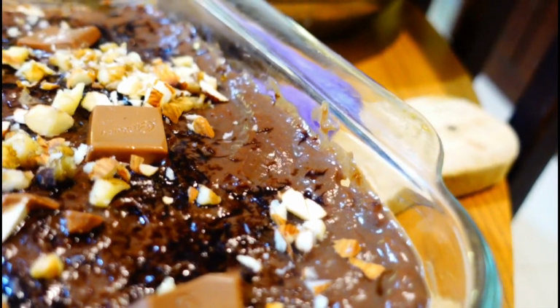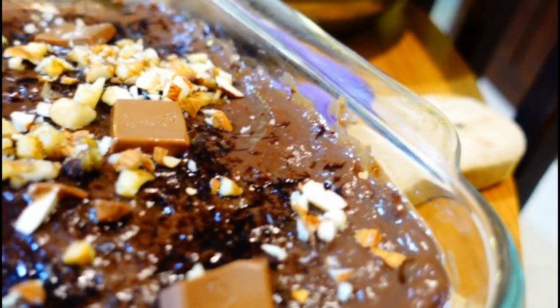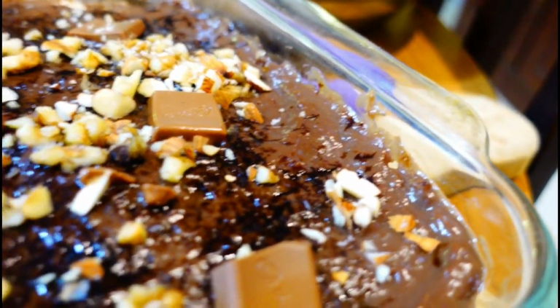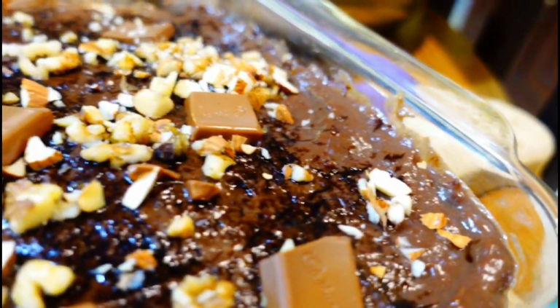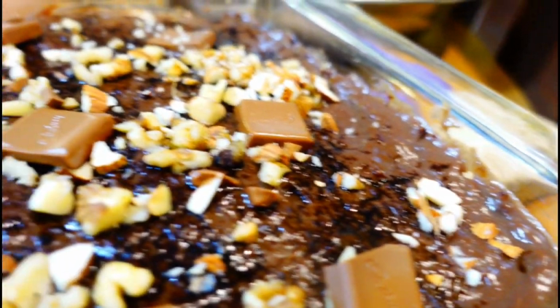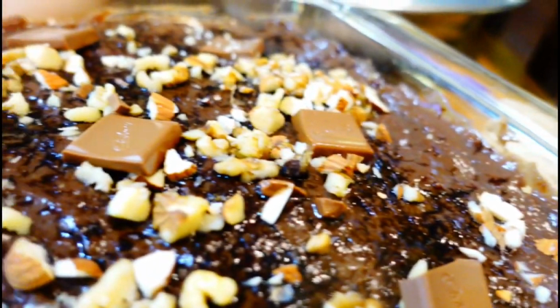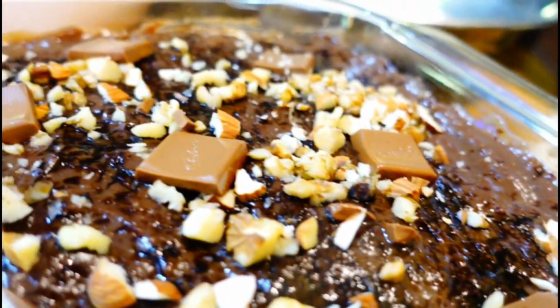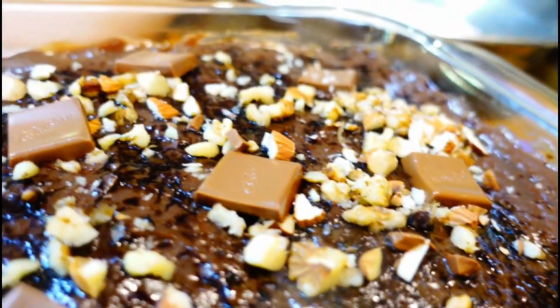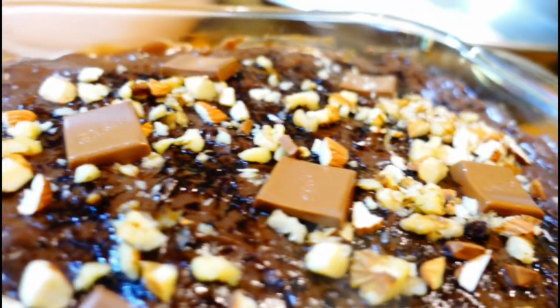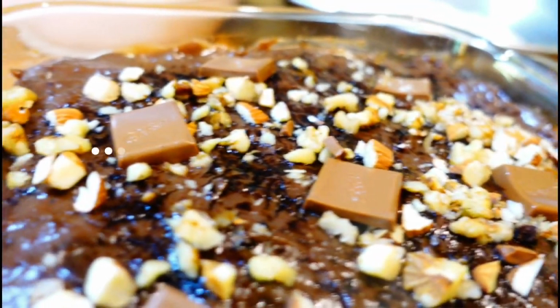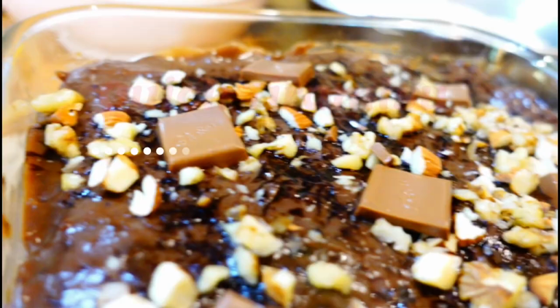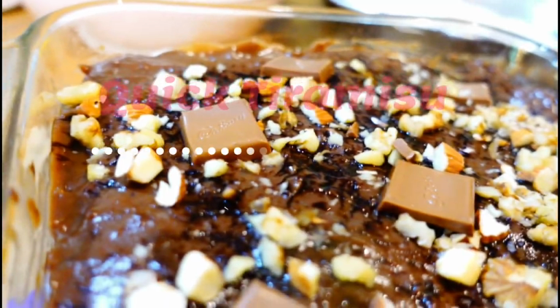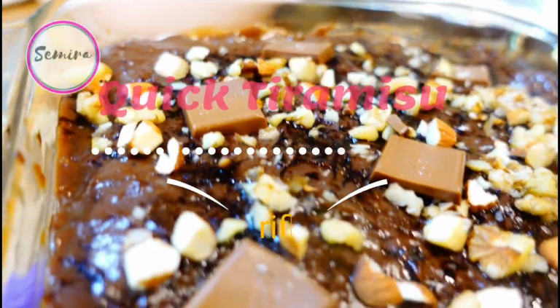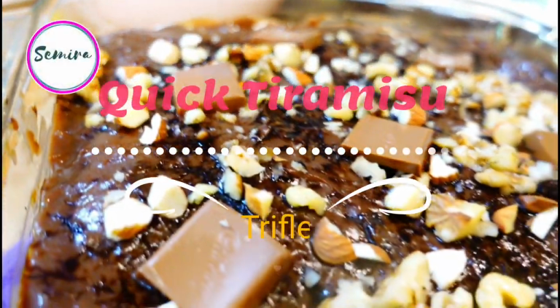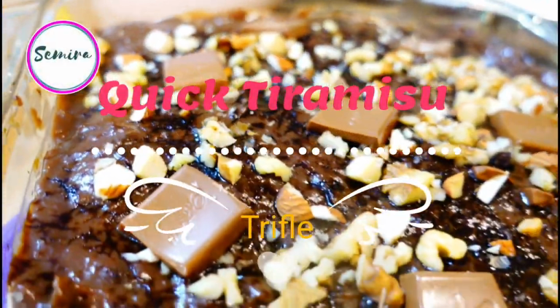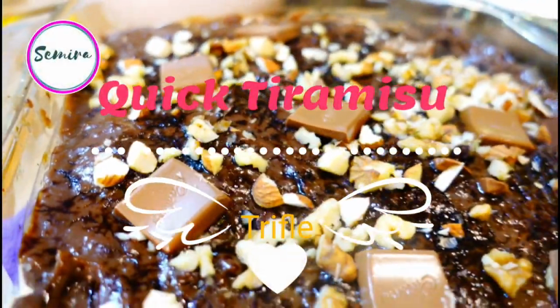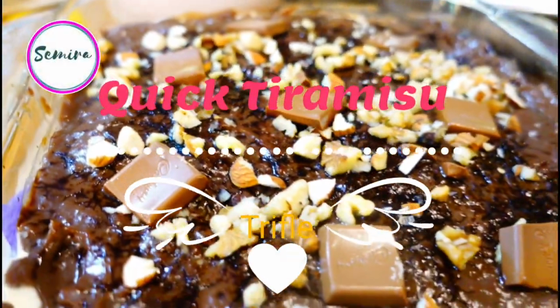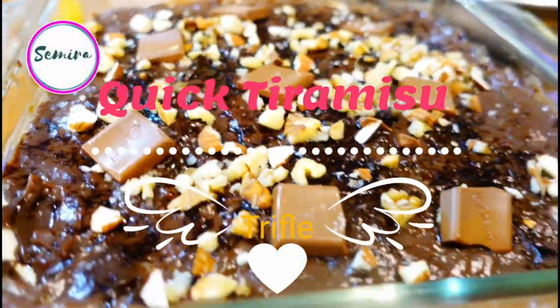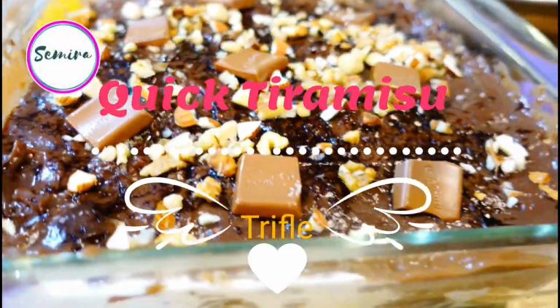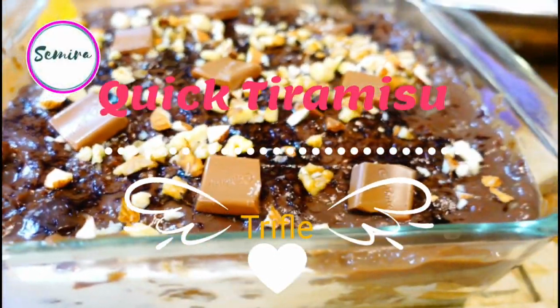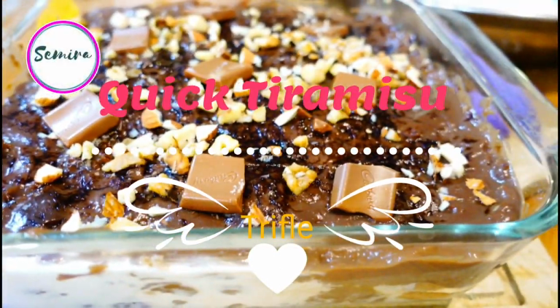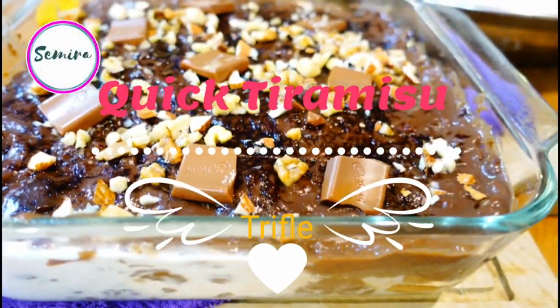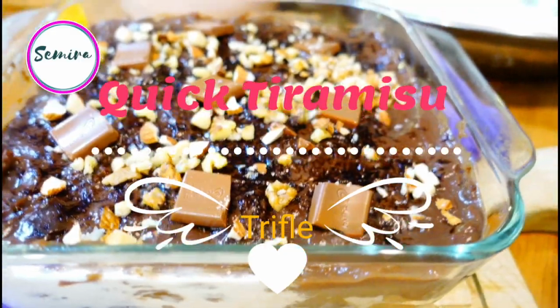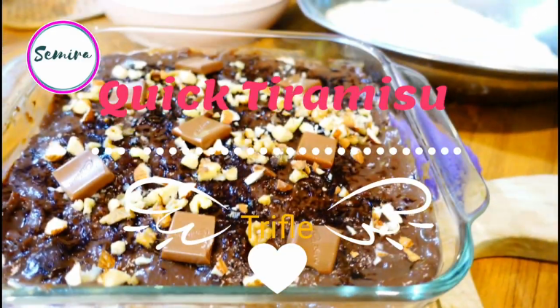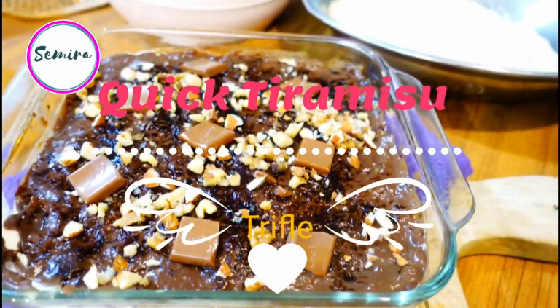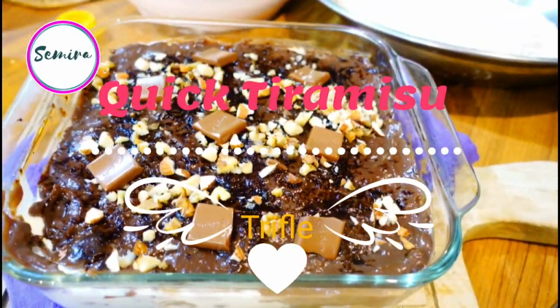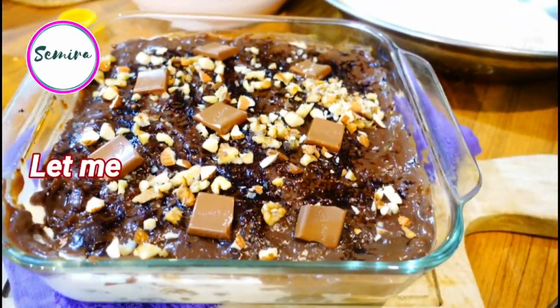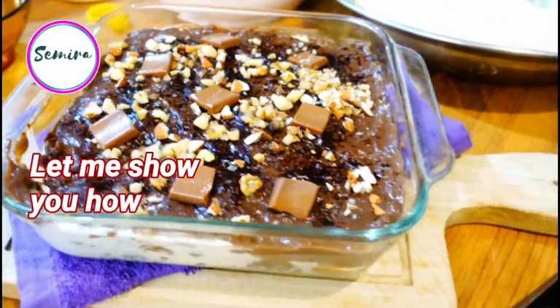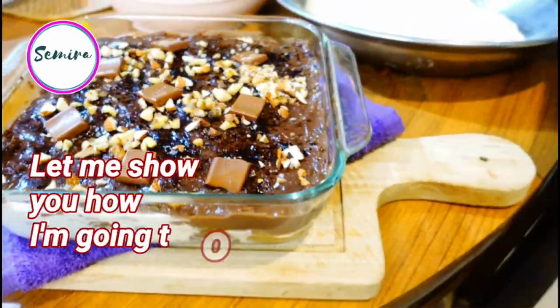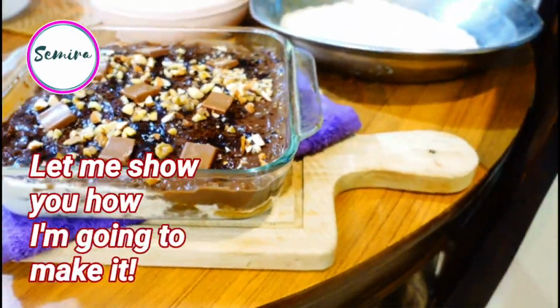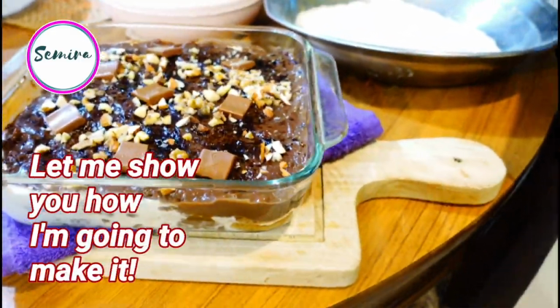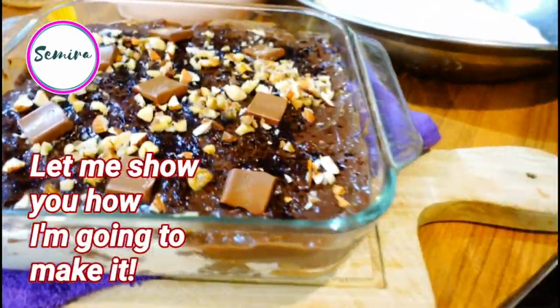Hi guys, Assalamu Alaikum, this is Samira and today I am going to make a variation with a quick tiramisu trifle with a little twist and fusion. So let me show you how I am going to make it.